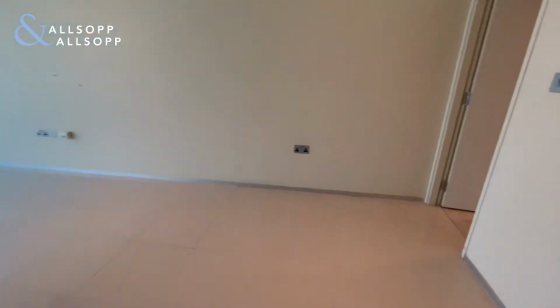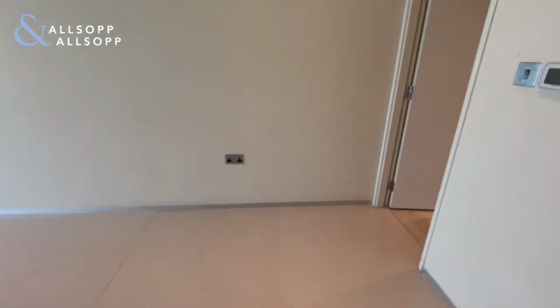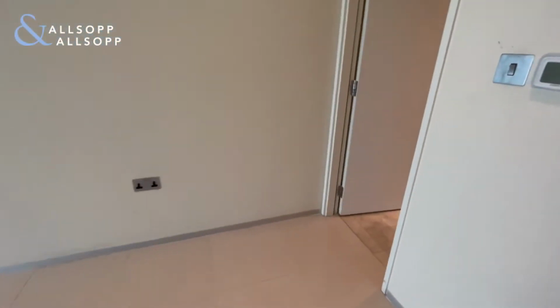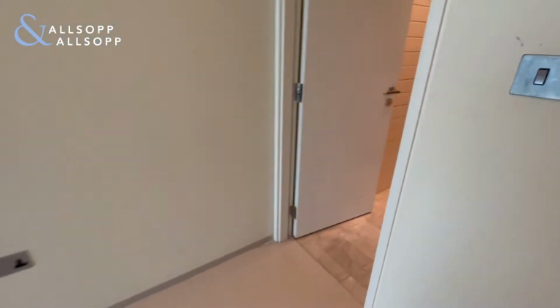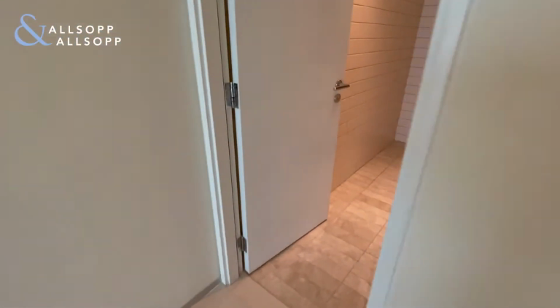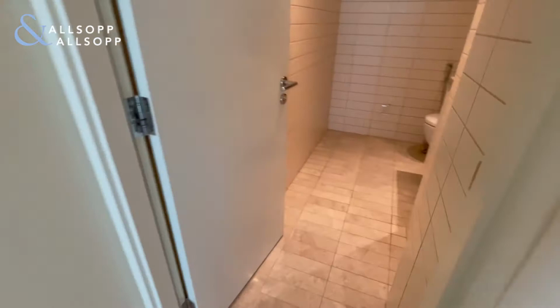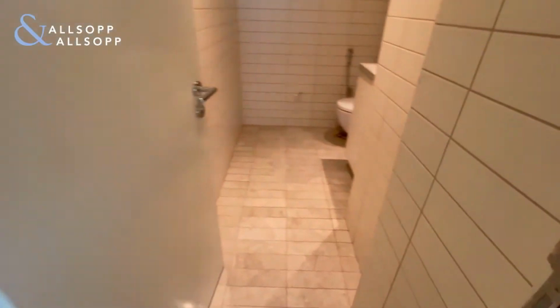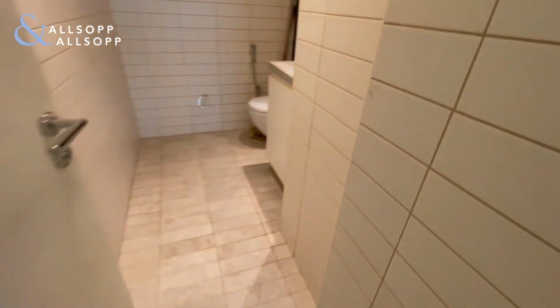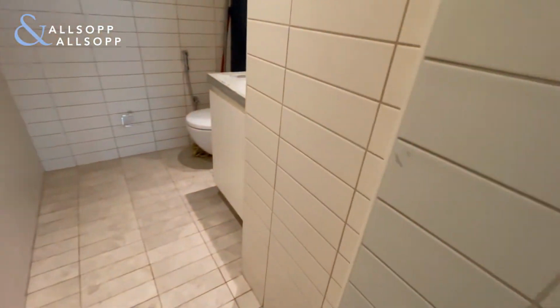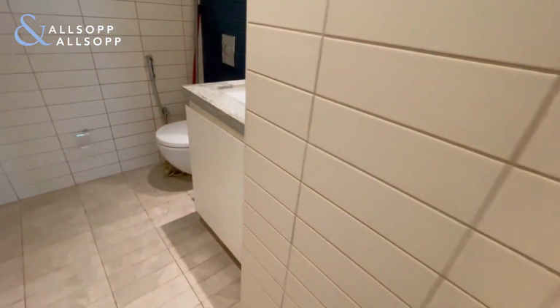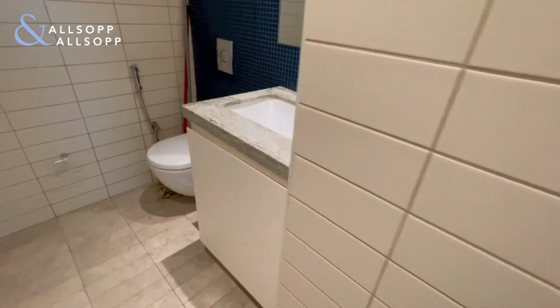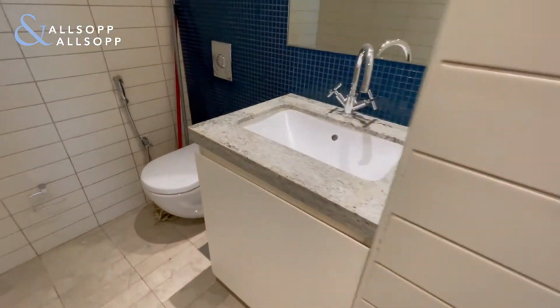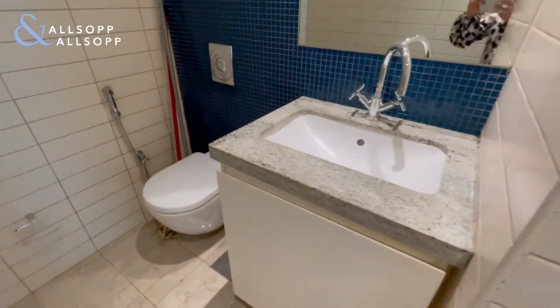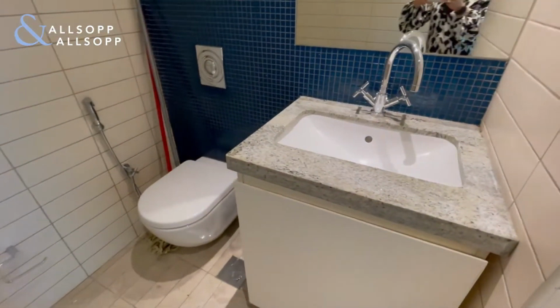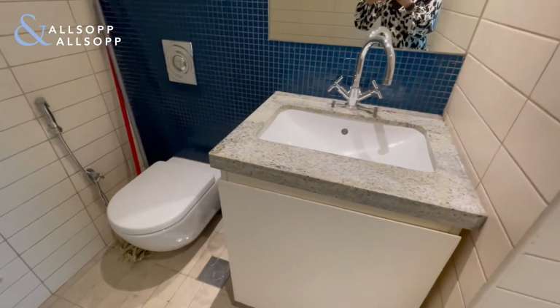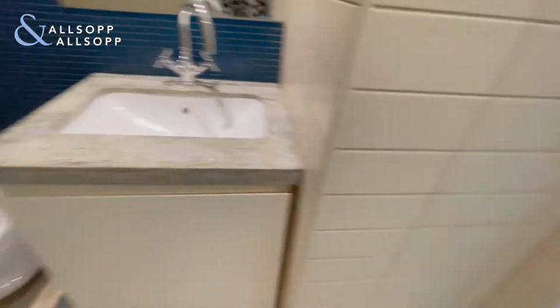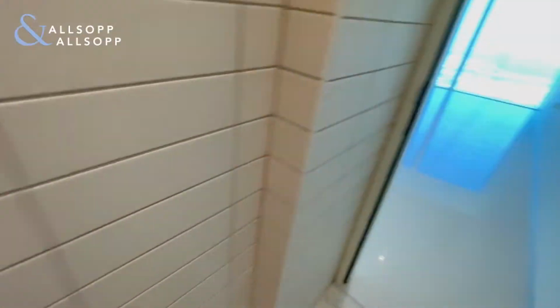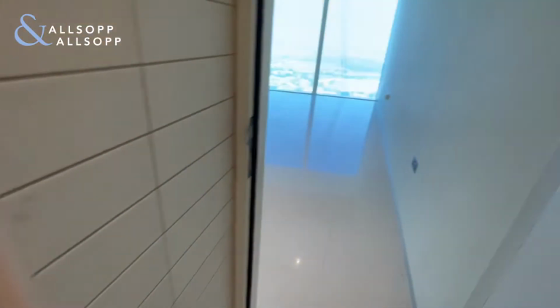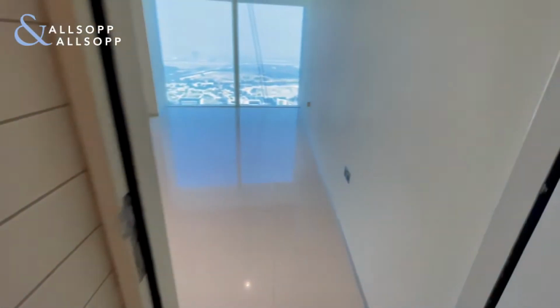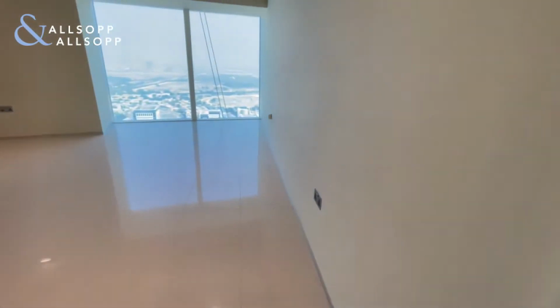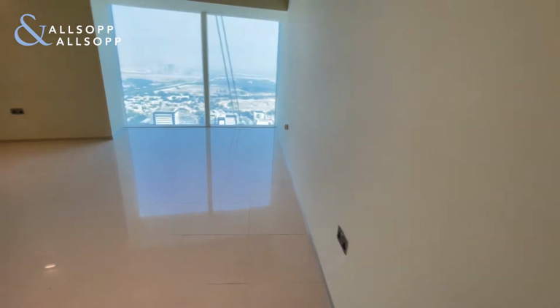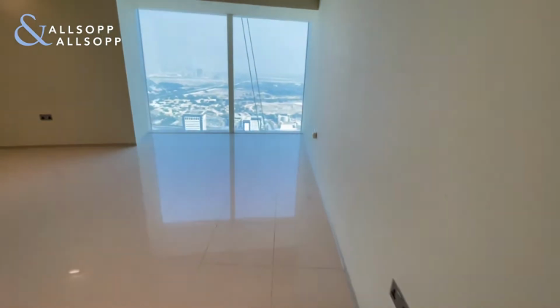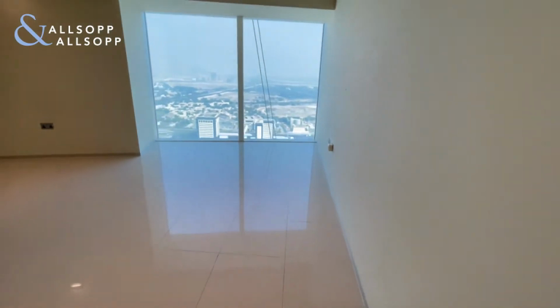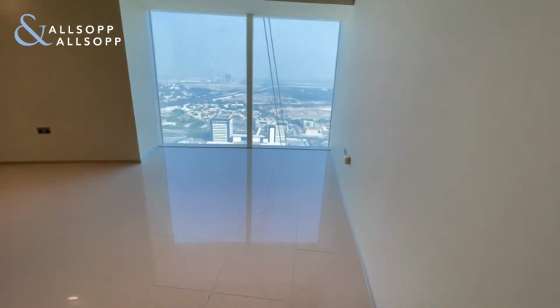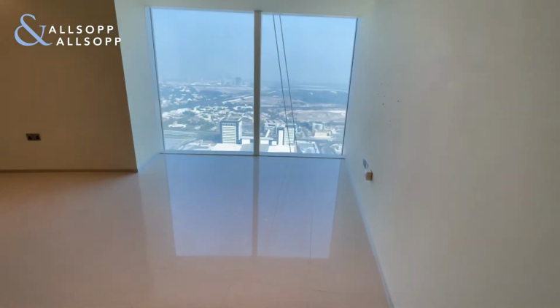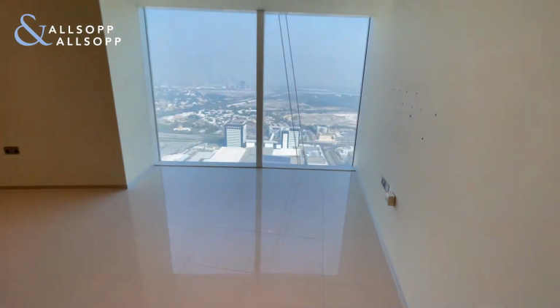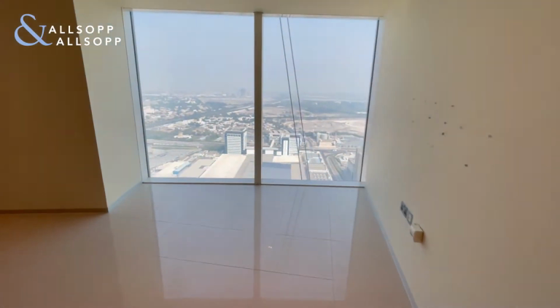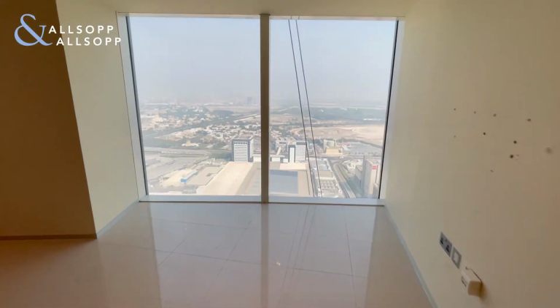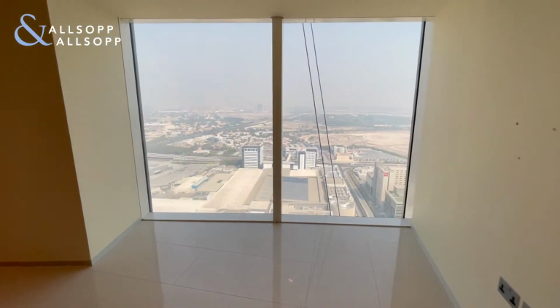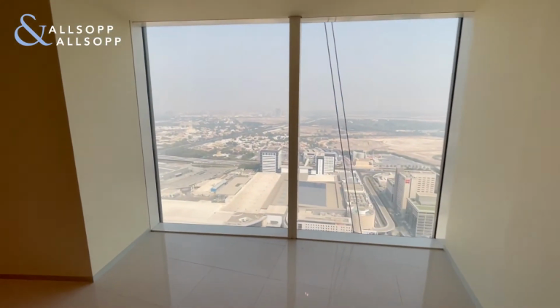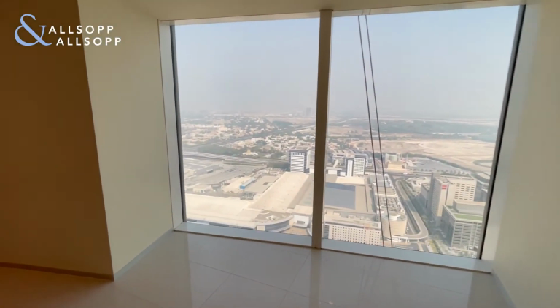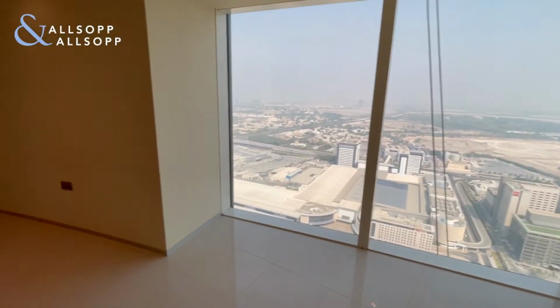Through into the guest bathroom. Being on a high floor as well, you get those amazing views.